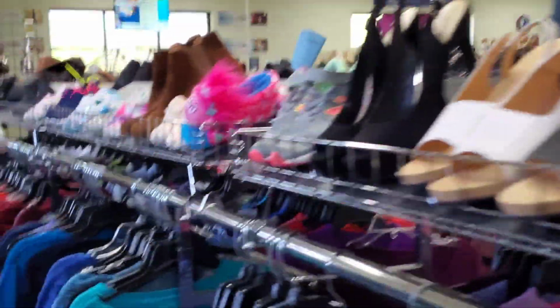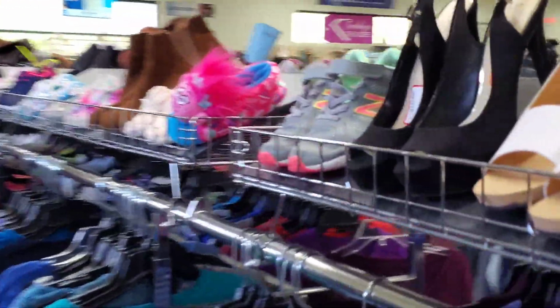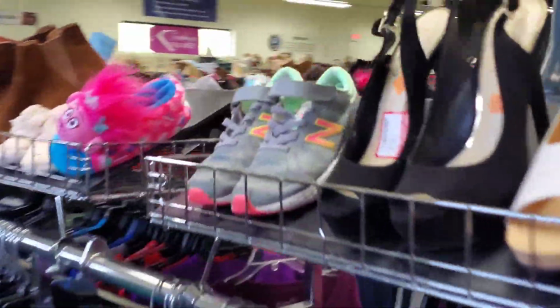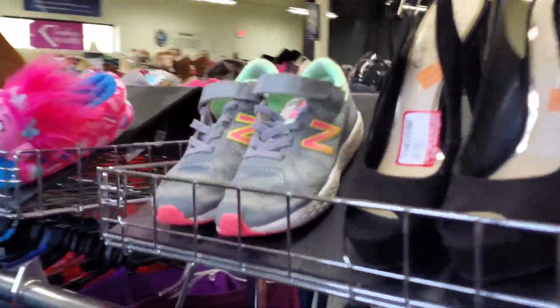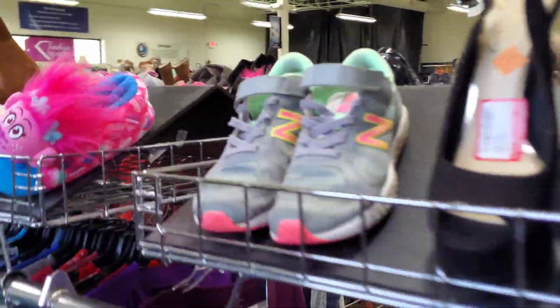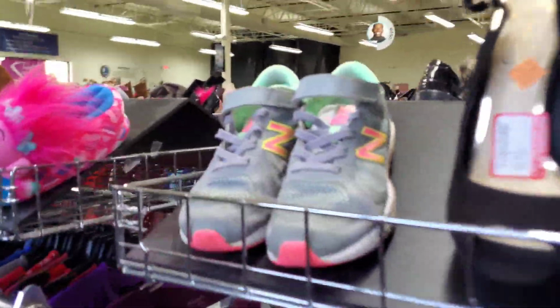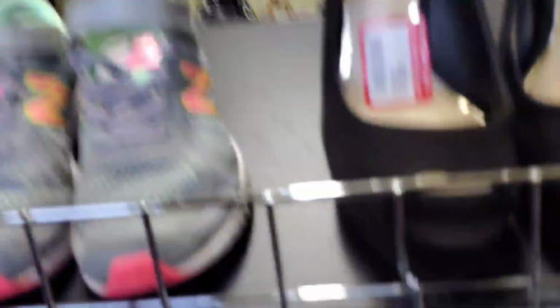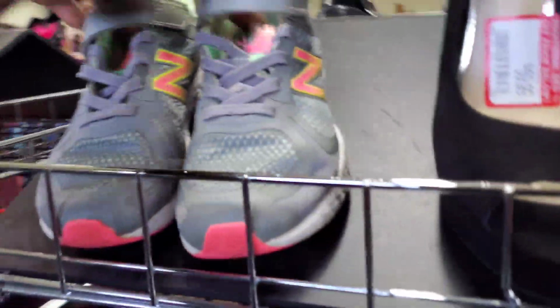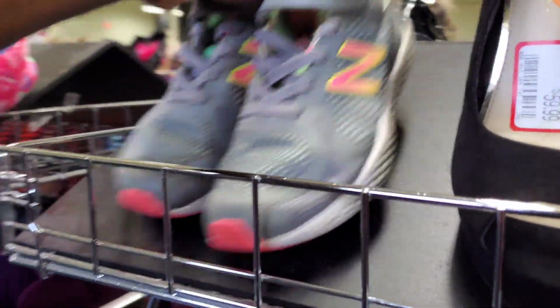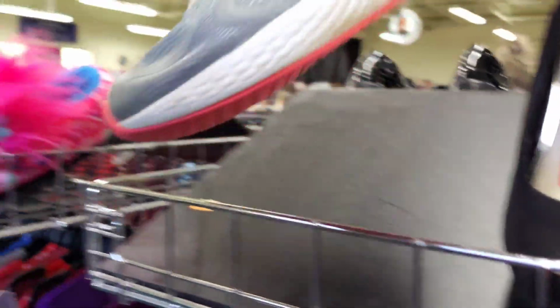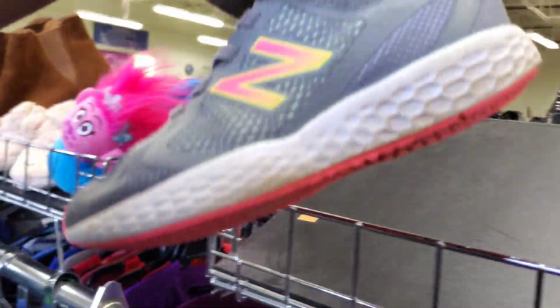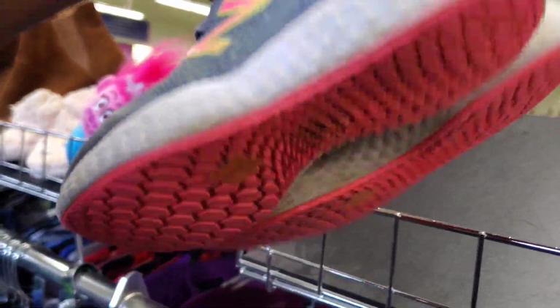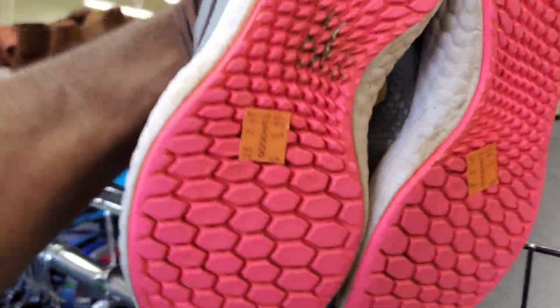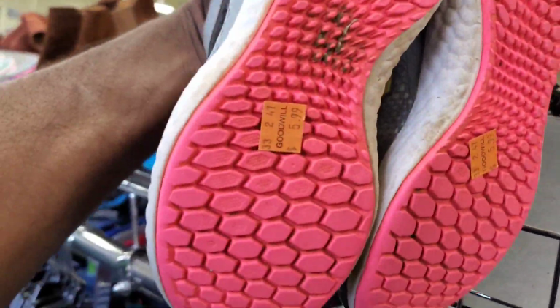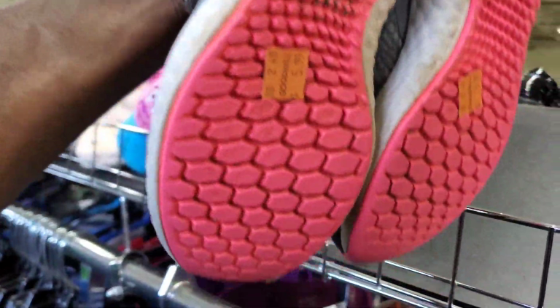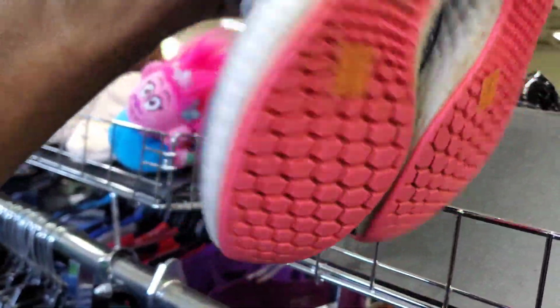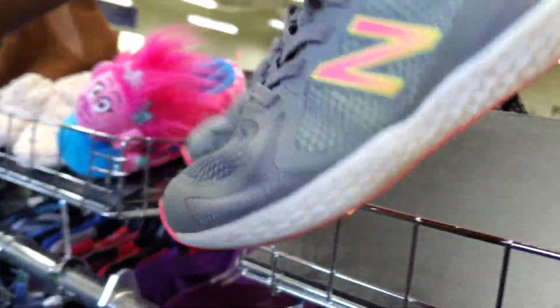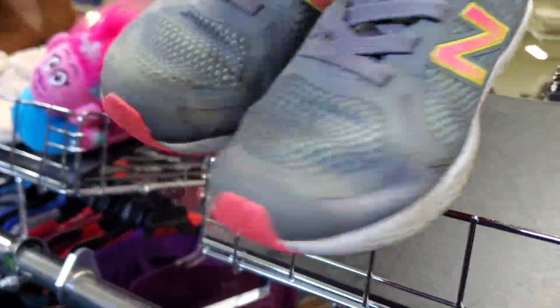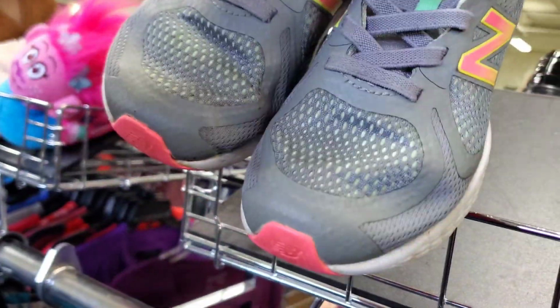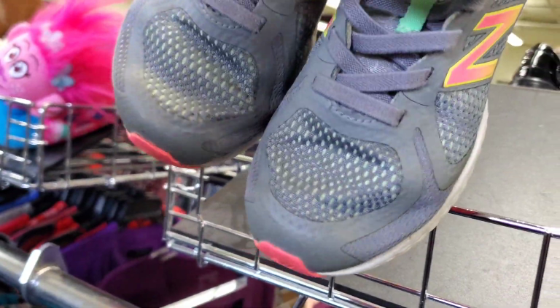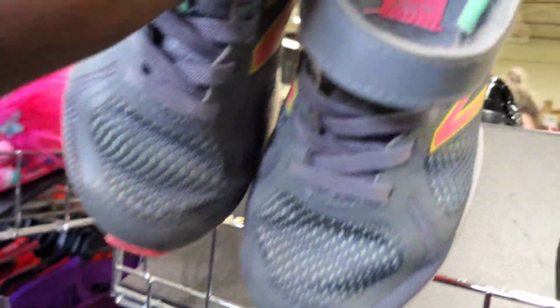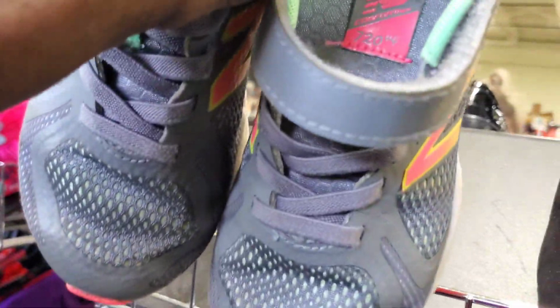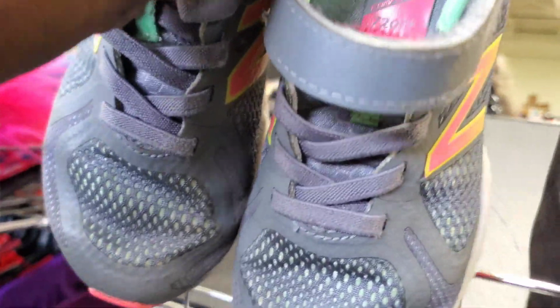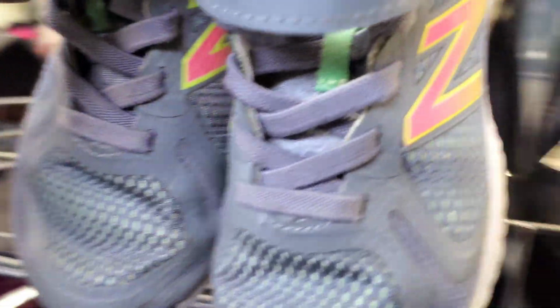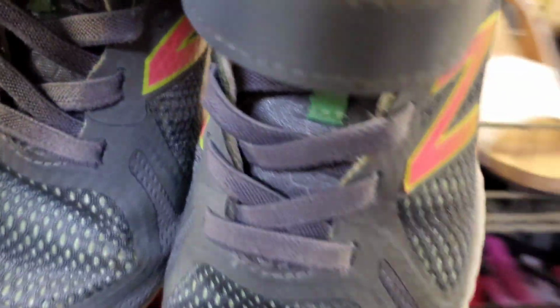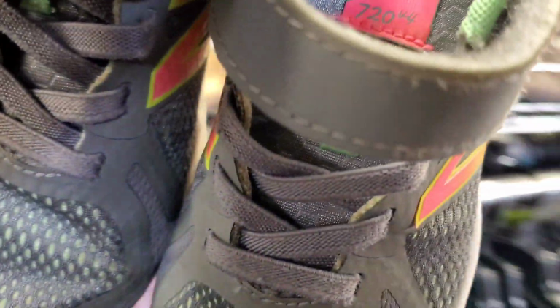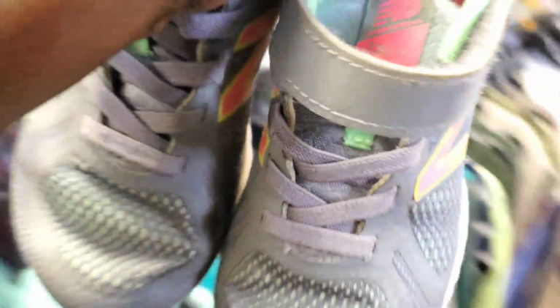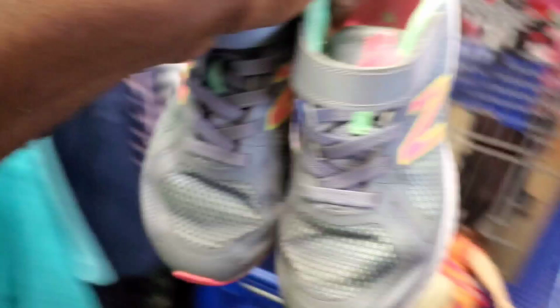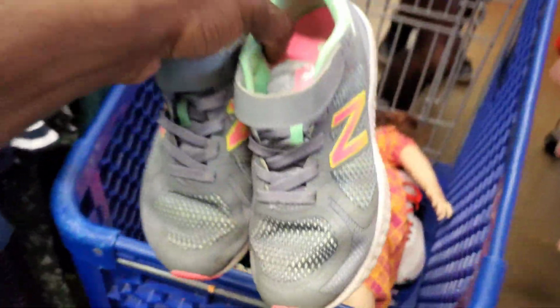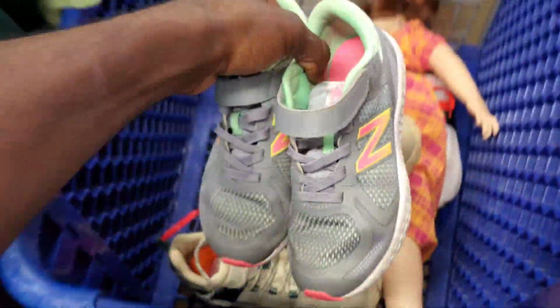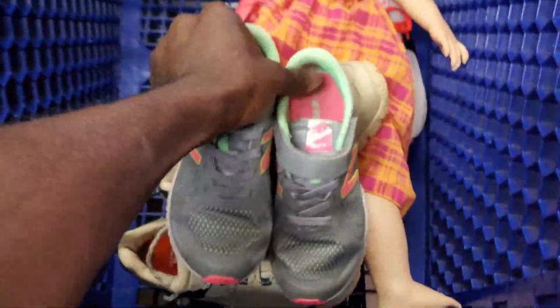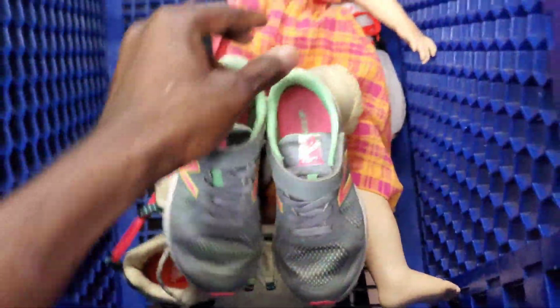I'm not seeing the prime. These are pretty small New Balances — they only want $6 for them. Let's go ahead and try those out.